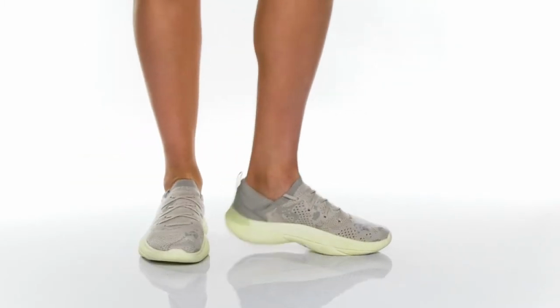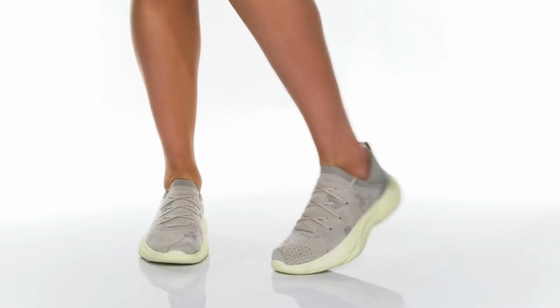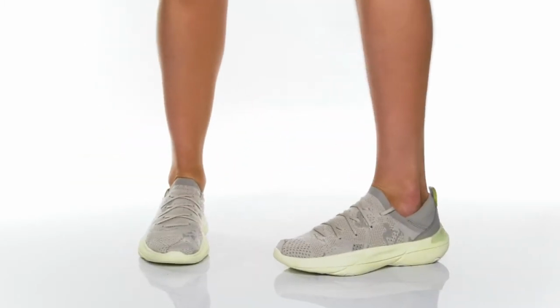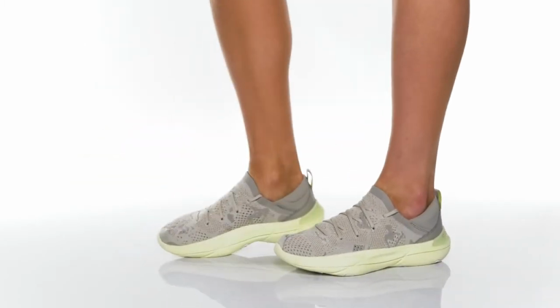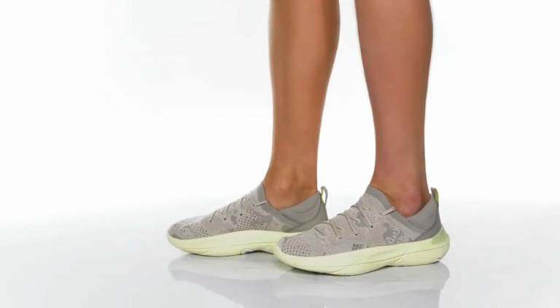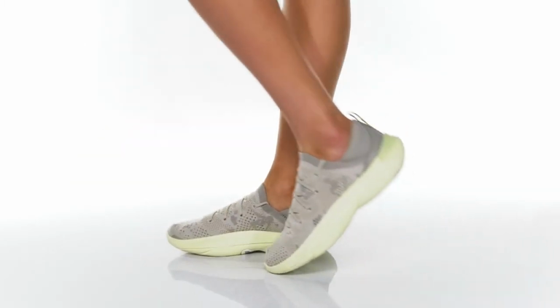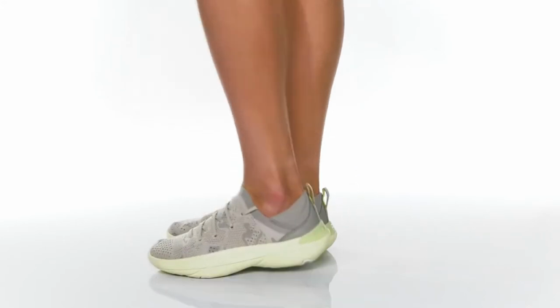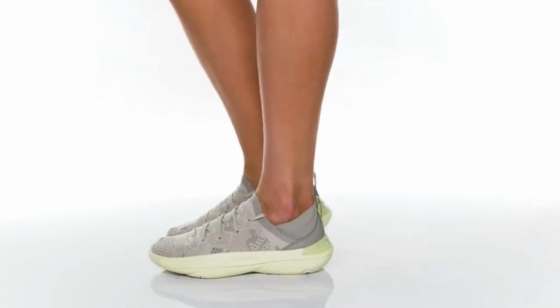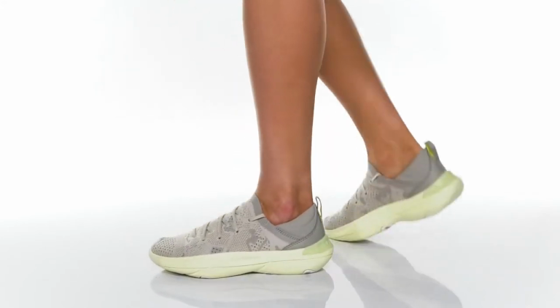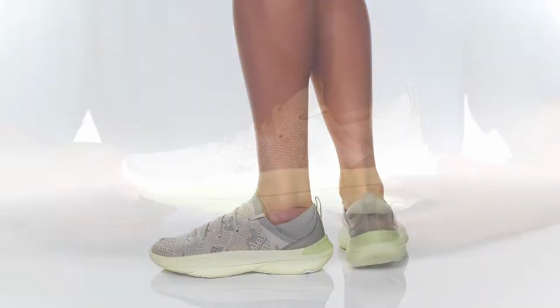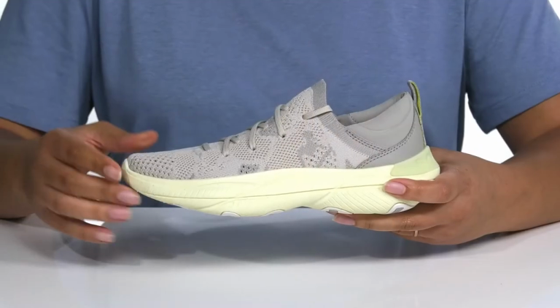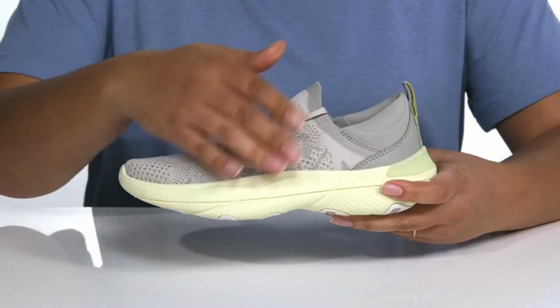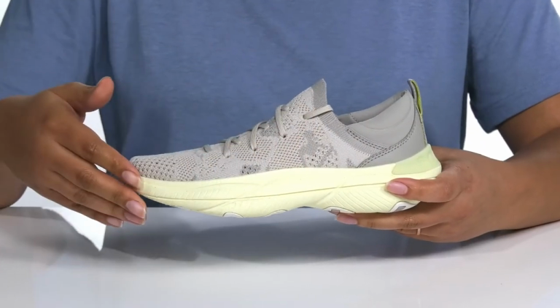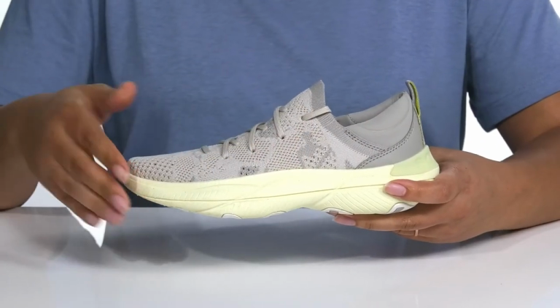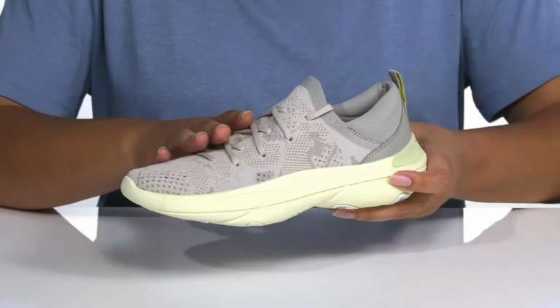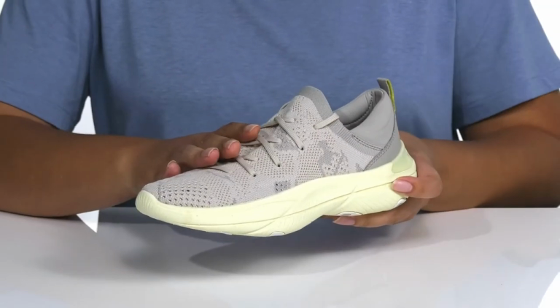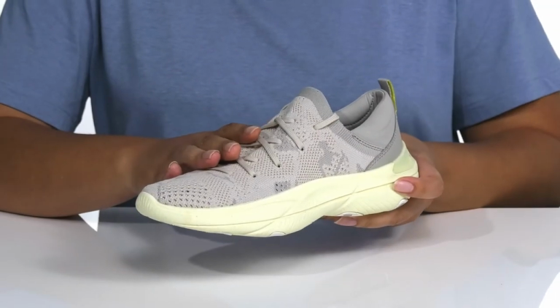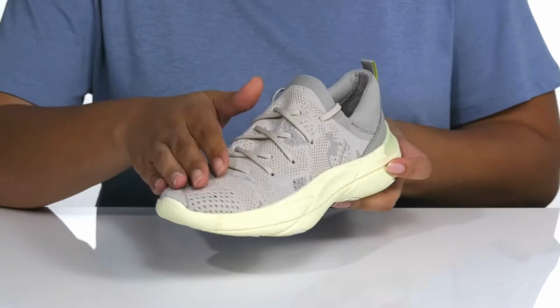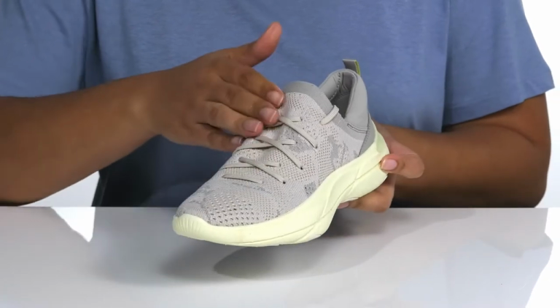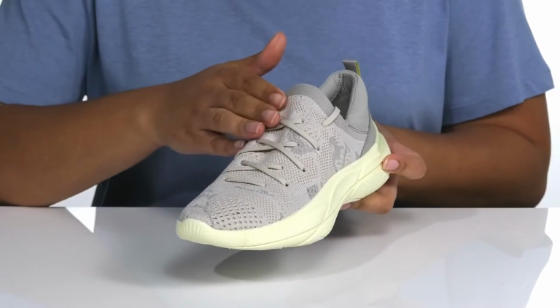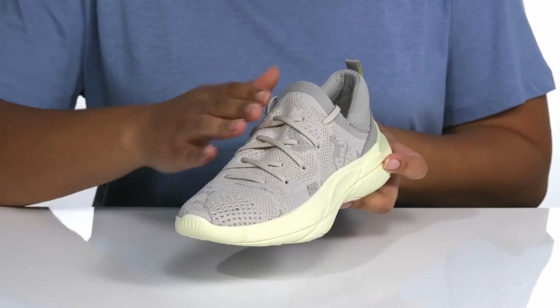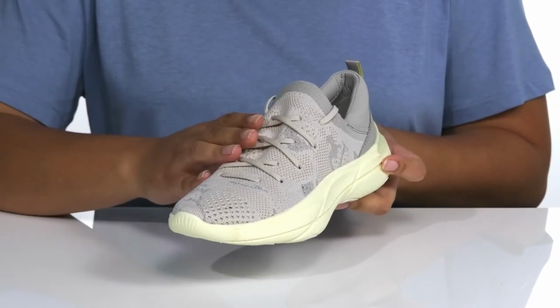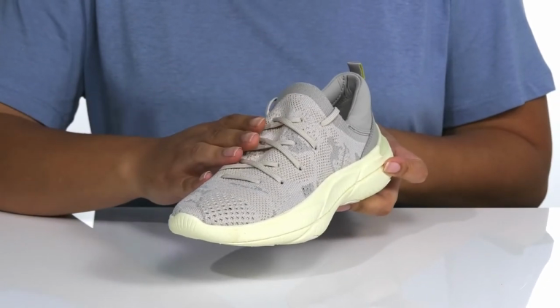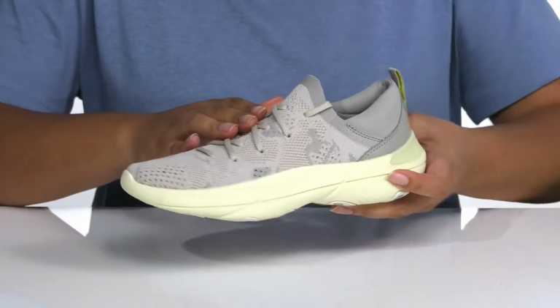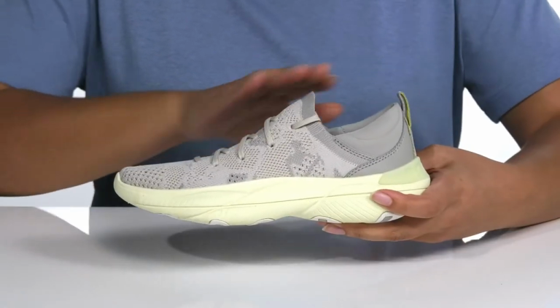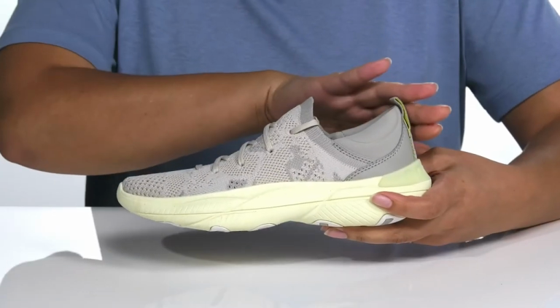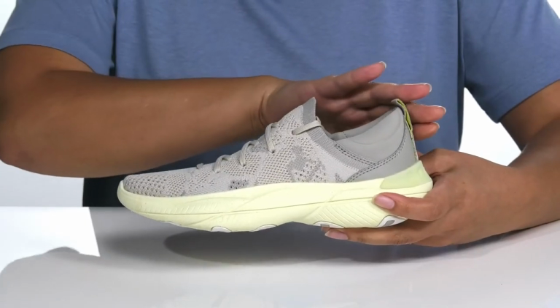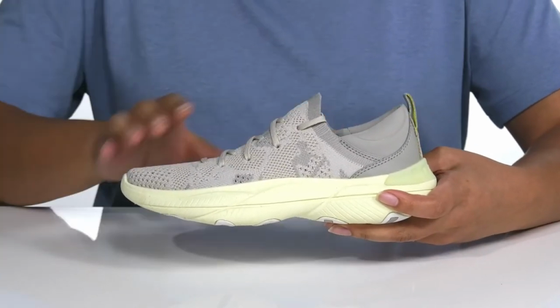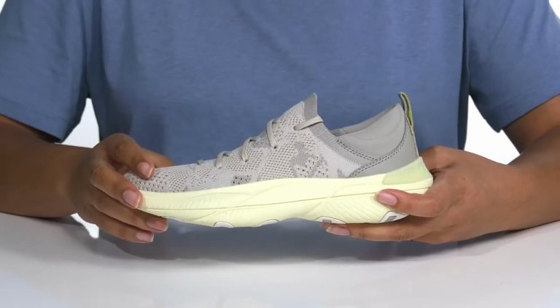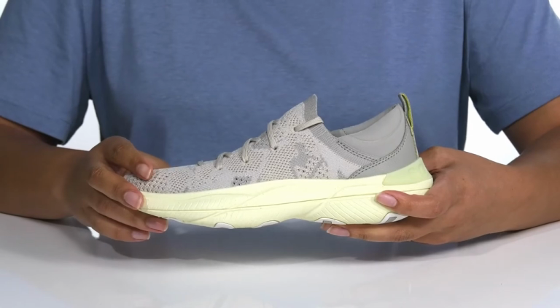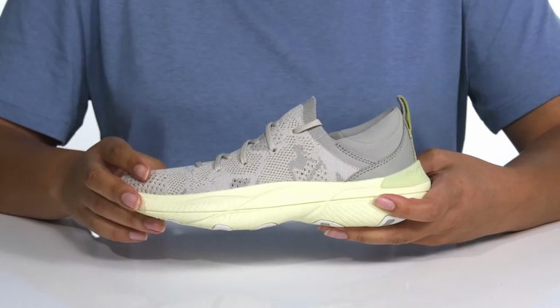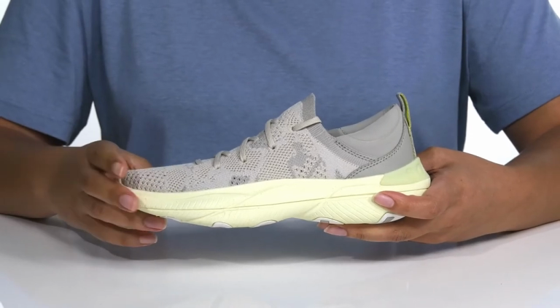Give your athletic side some style with these cool shoes by Sorrell. They feature a fabric knit upper that has a sock-like structure with functional laces to give you a snug fit, and a pull tab at the back of the ankle for assistance with on and off.